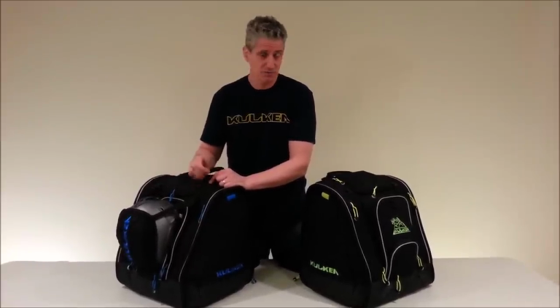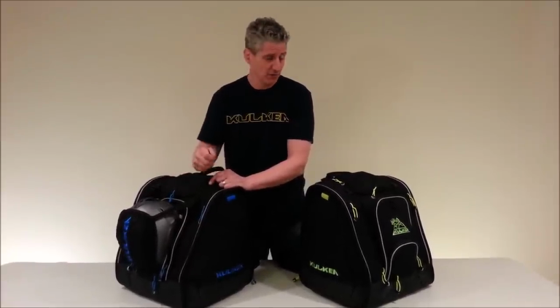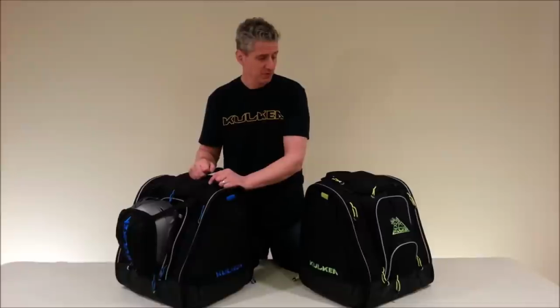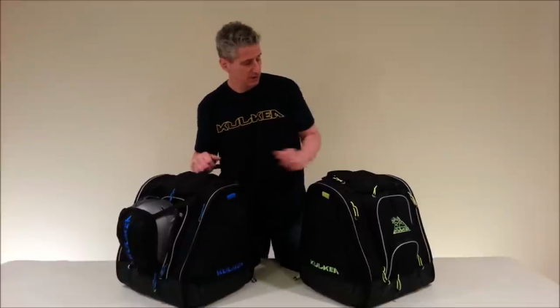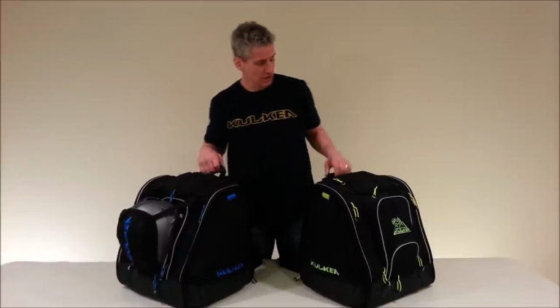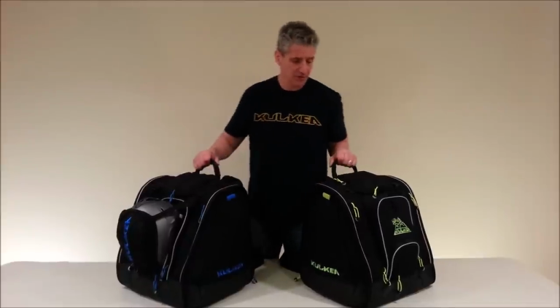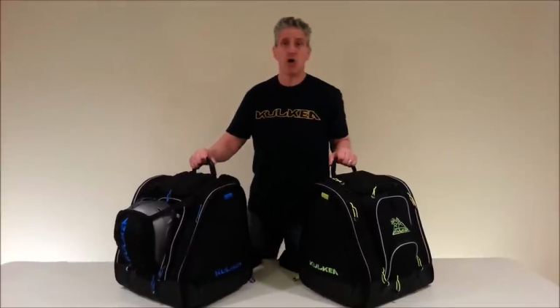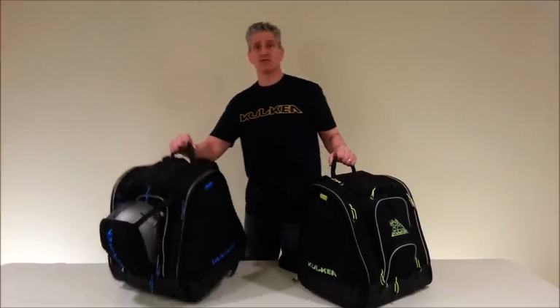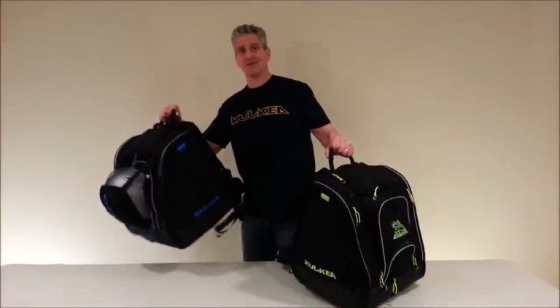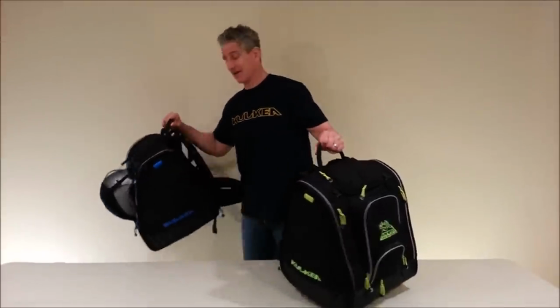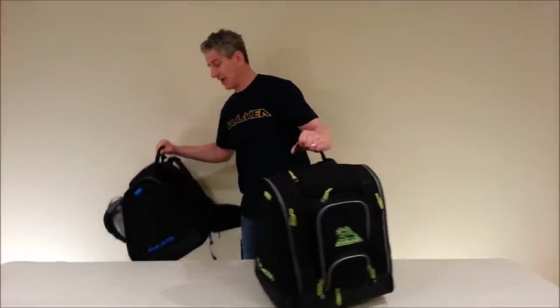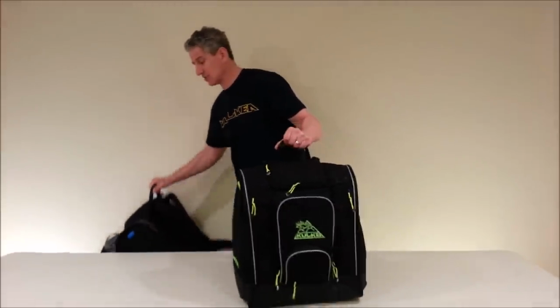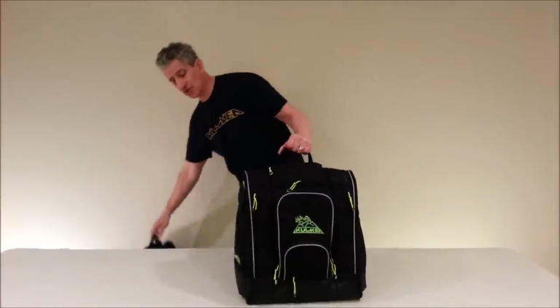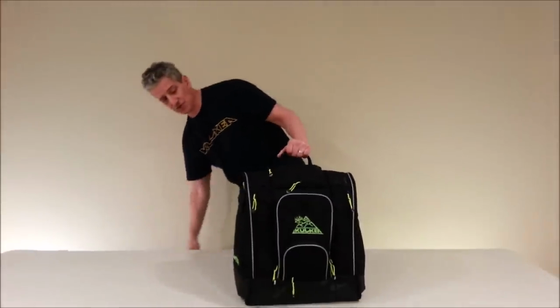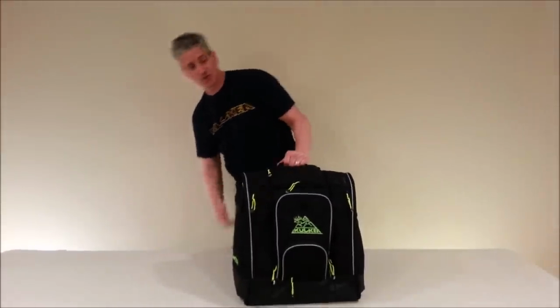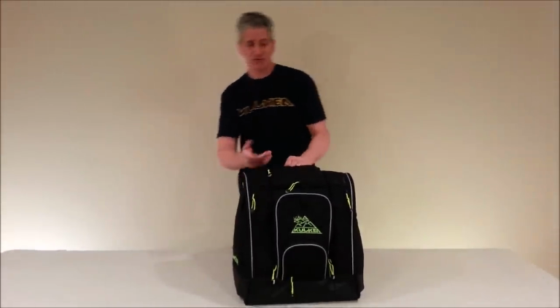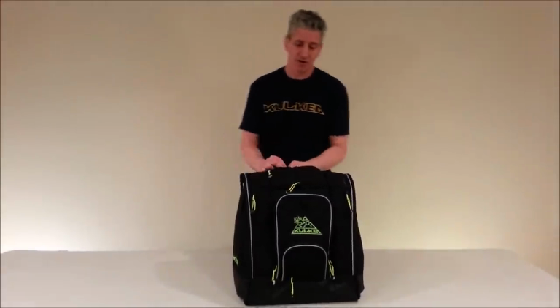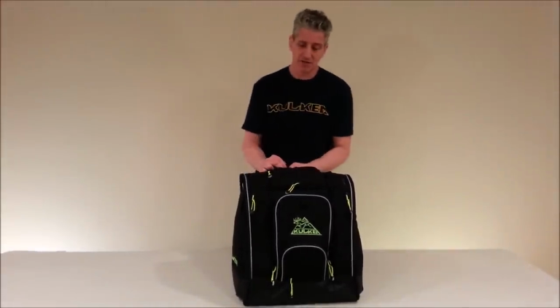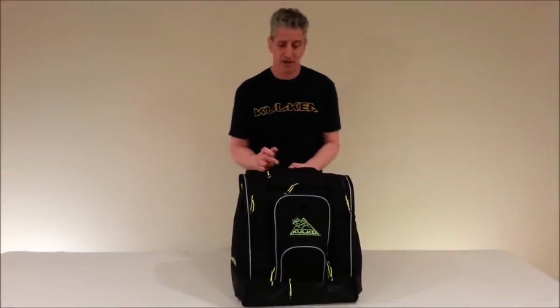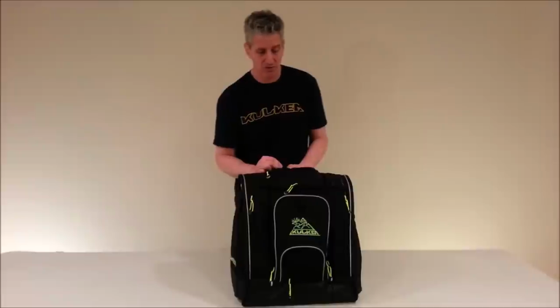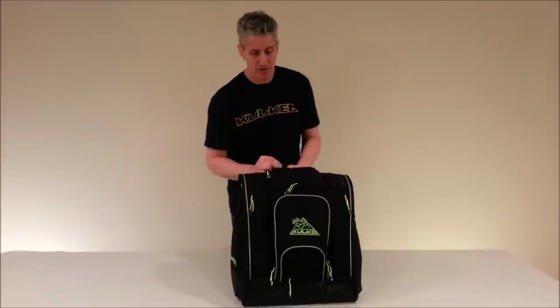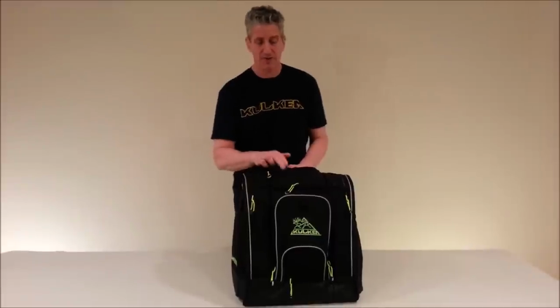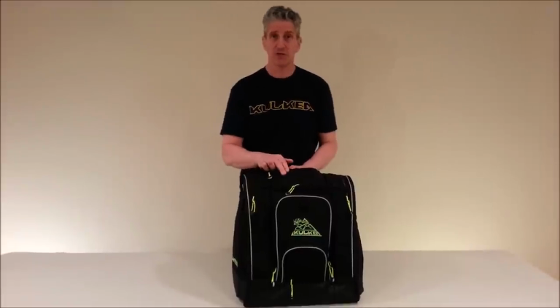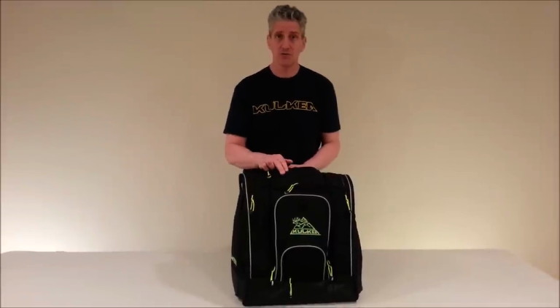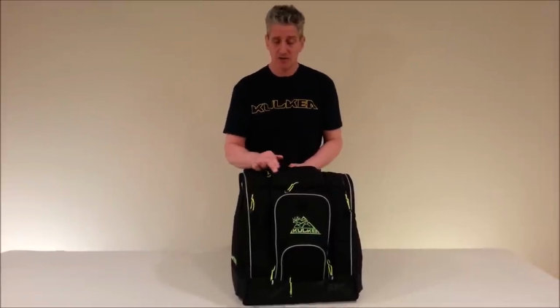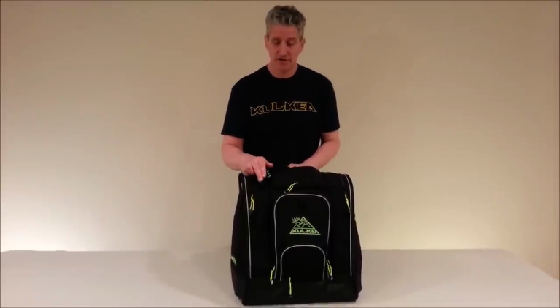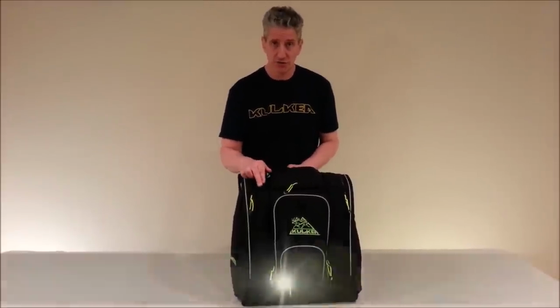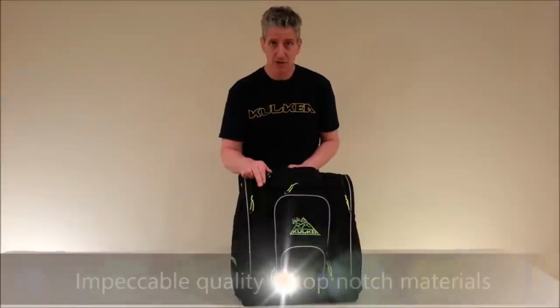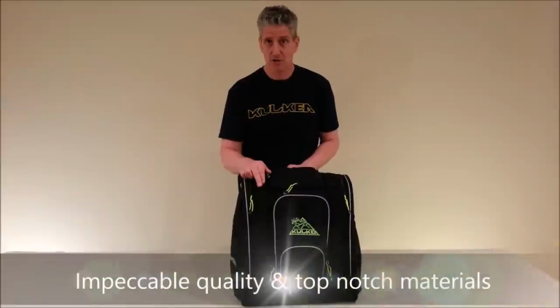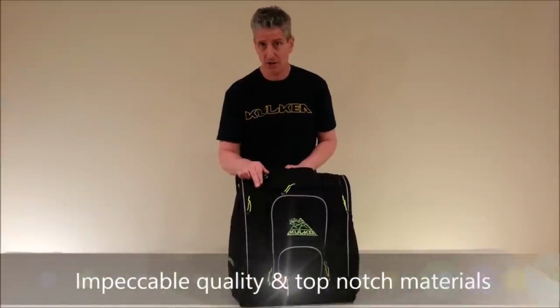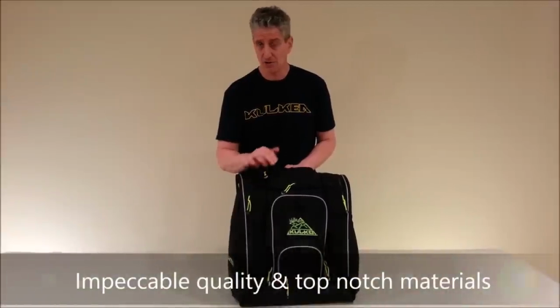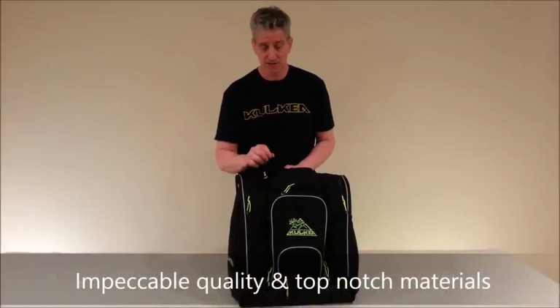Let's talk a little bit about the quality of this bag, the design of this bag, and some of the features. First off, the quality is impeccable. The fabrics we use, the materials we use are top-notch. They're excellent.